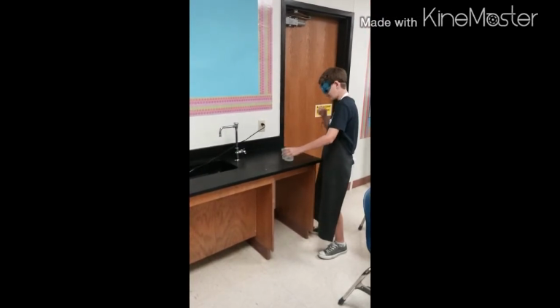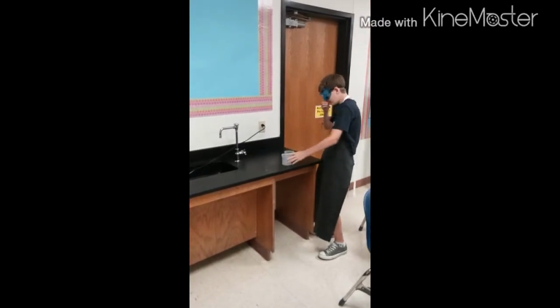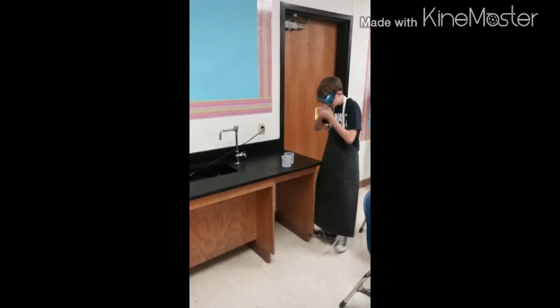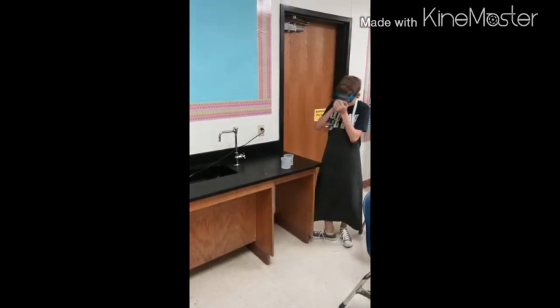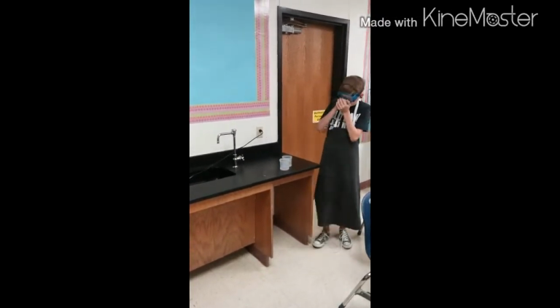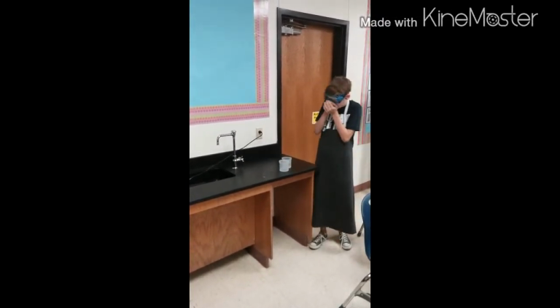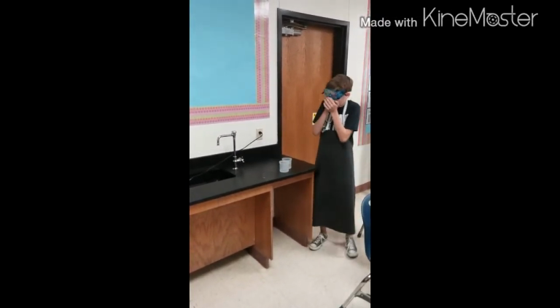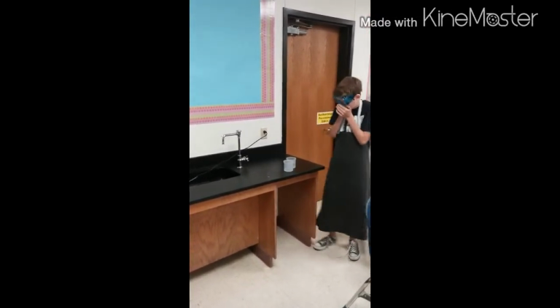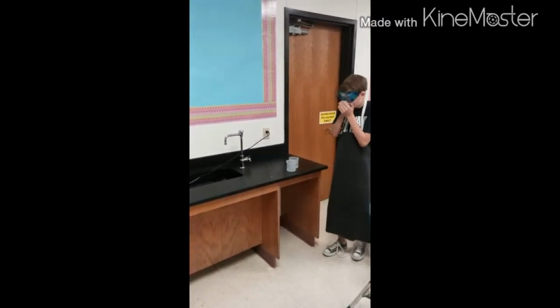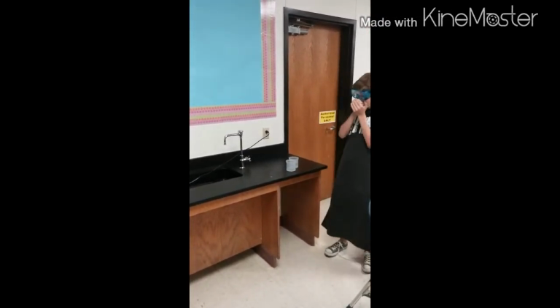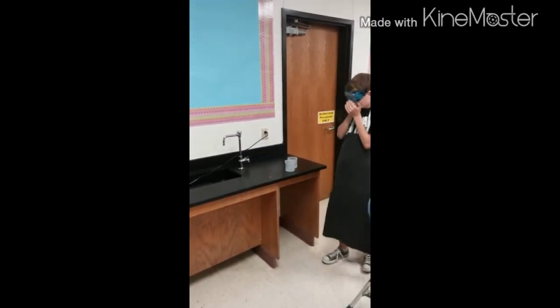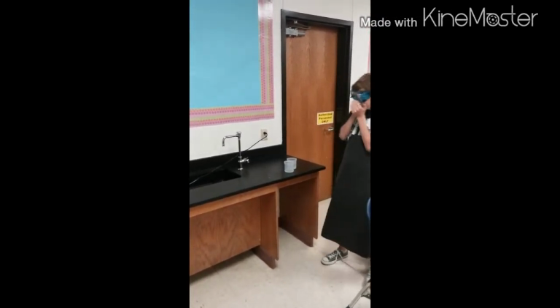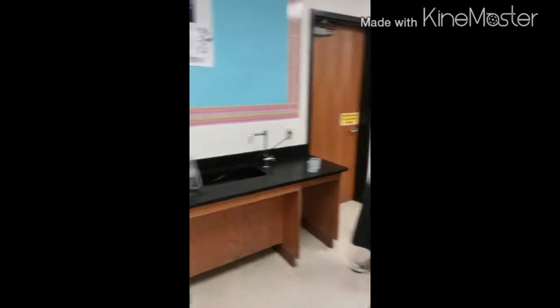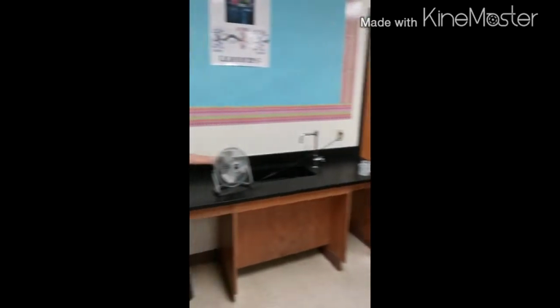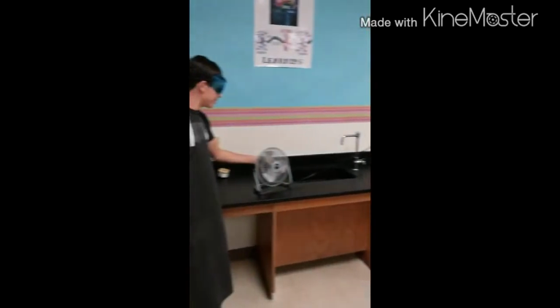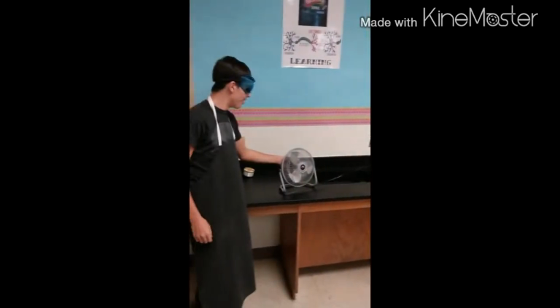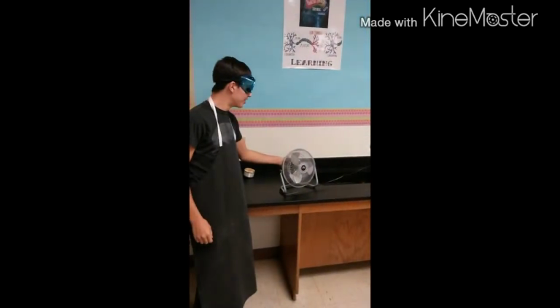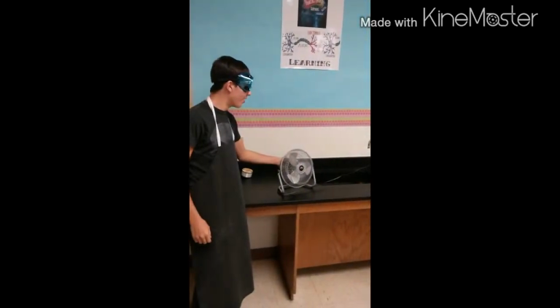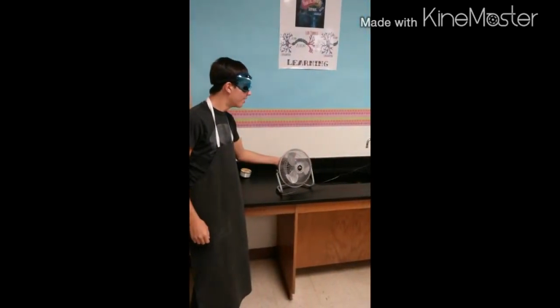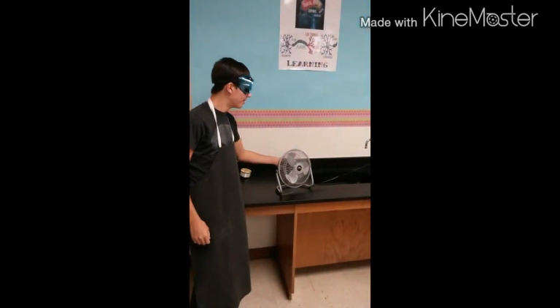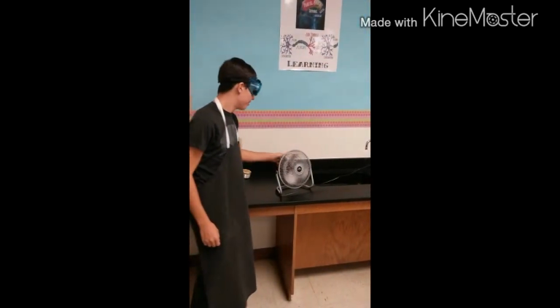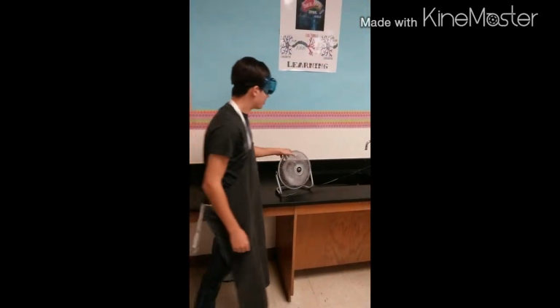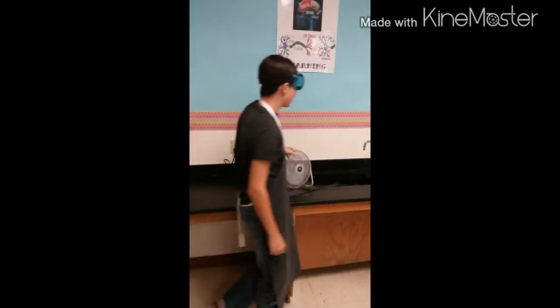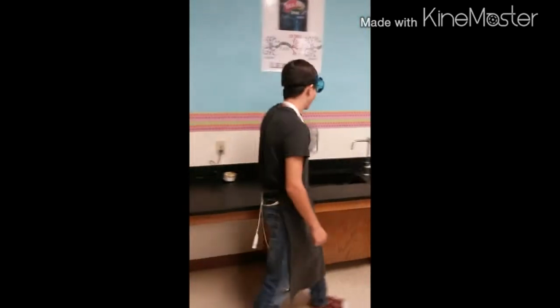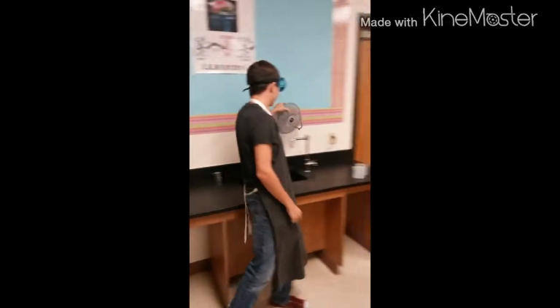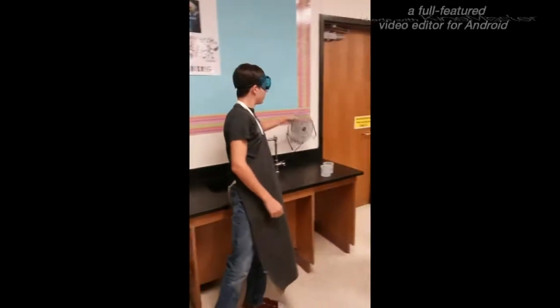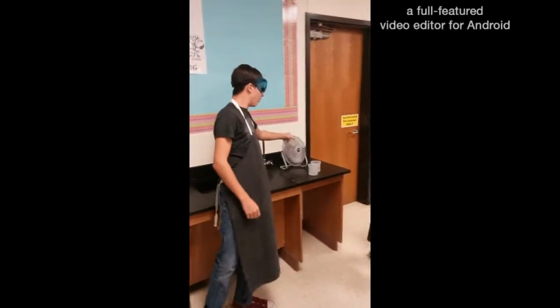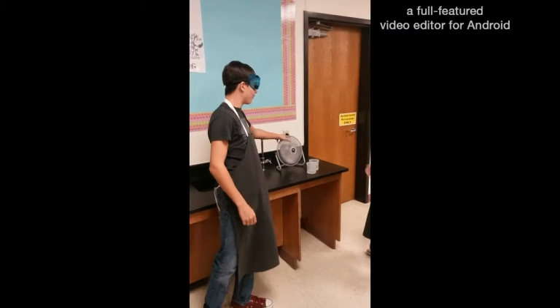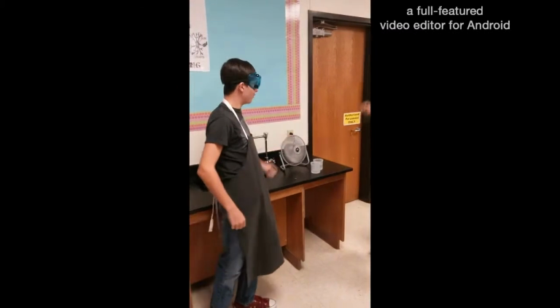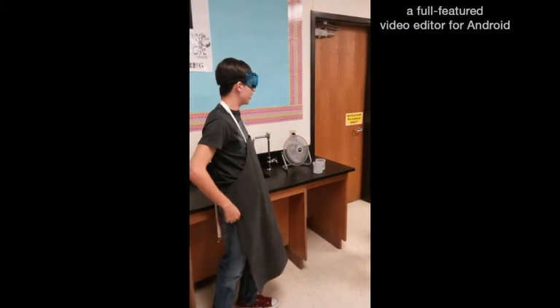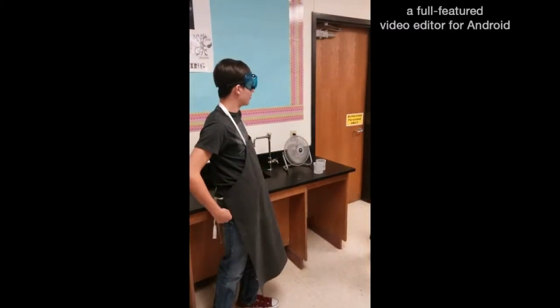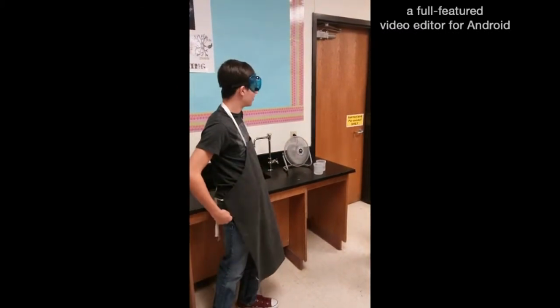Oh, that smells so bad. I wish it was a well-ventilated area. Did someone say well-ventilated area? Because I've got a fan. Perfect for well-ventilated areas. Whoa!